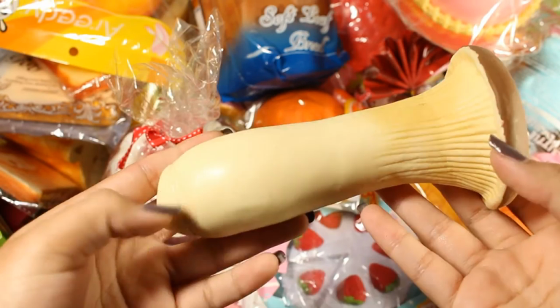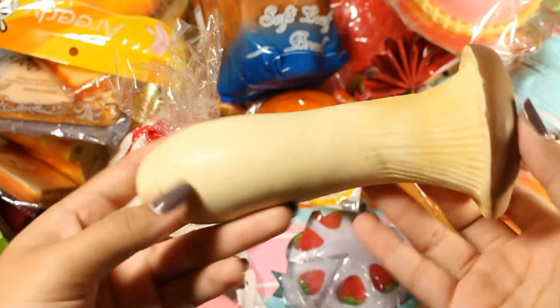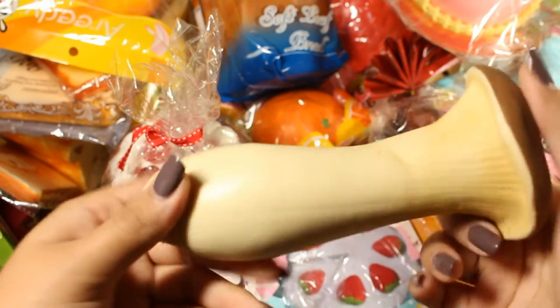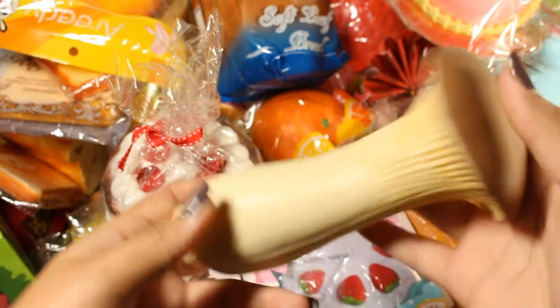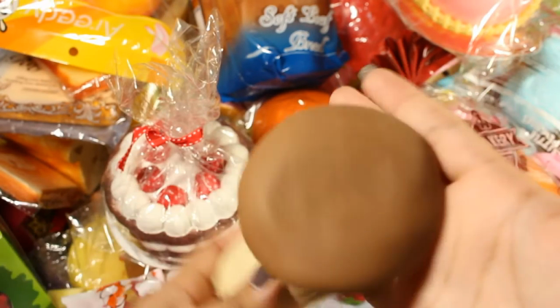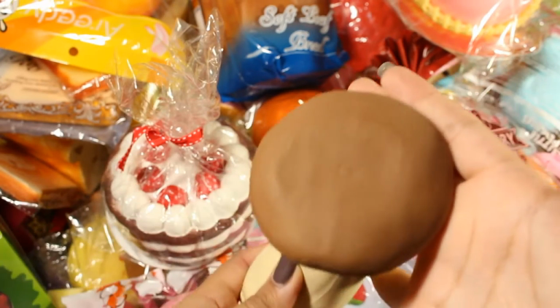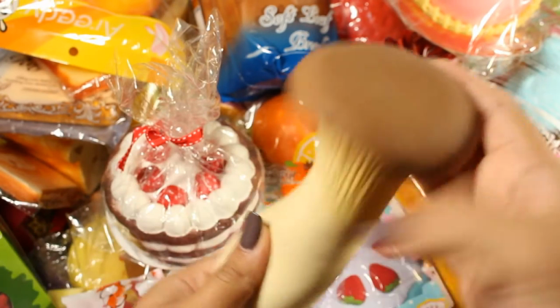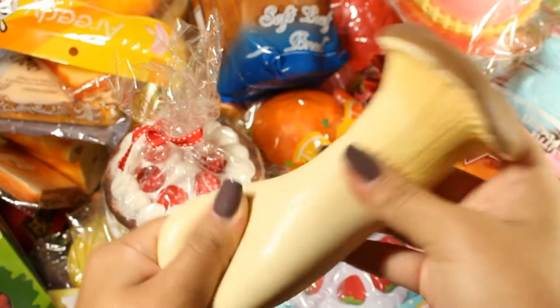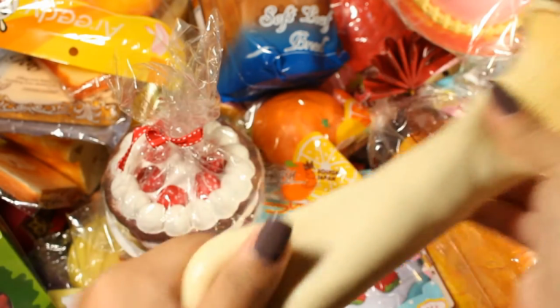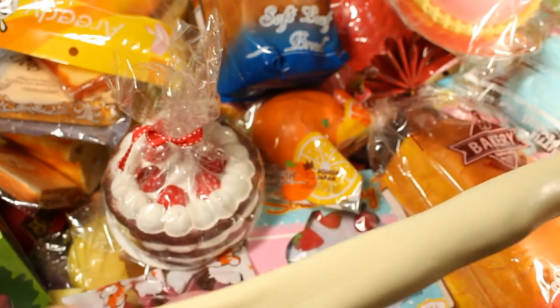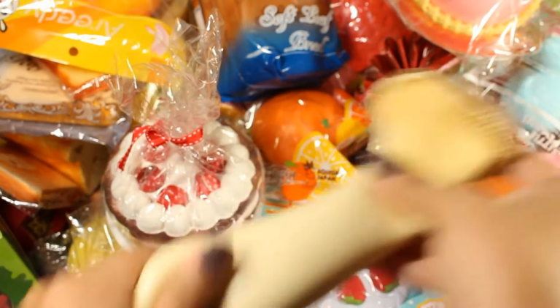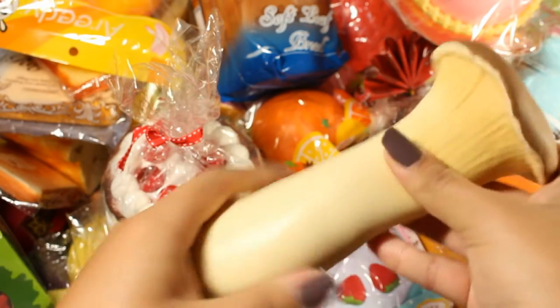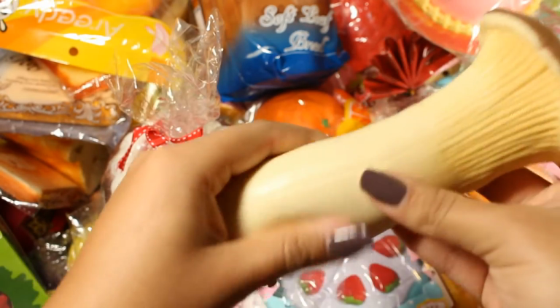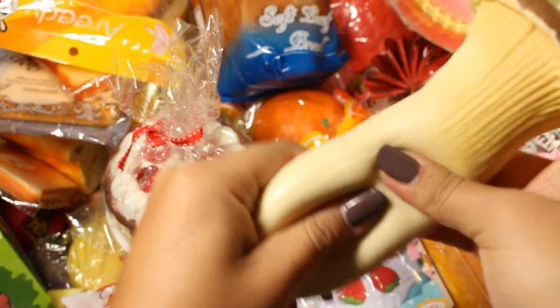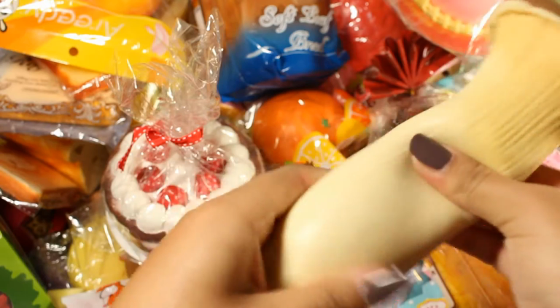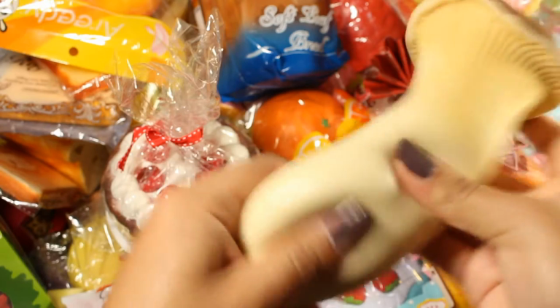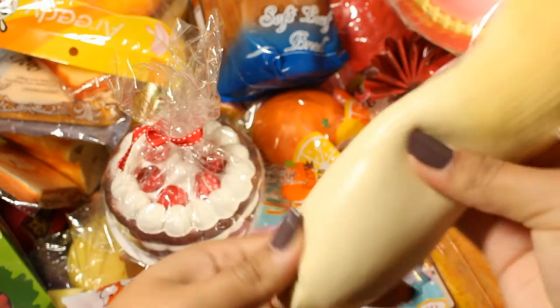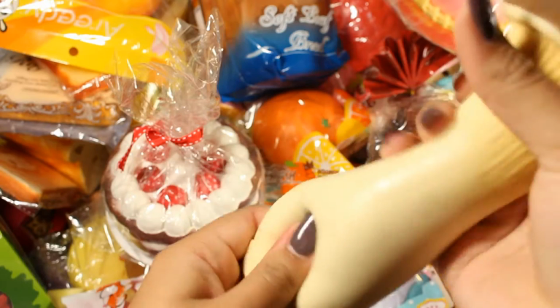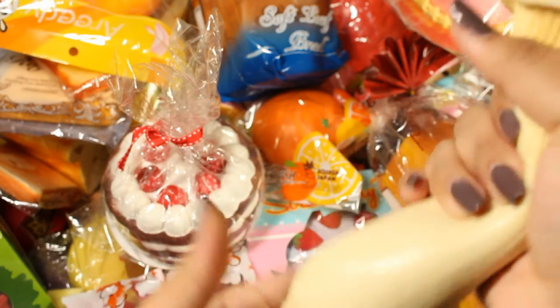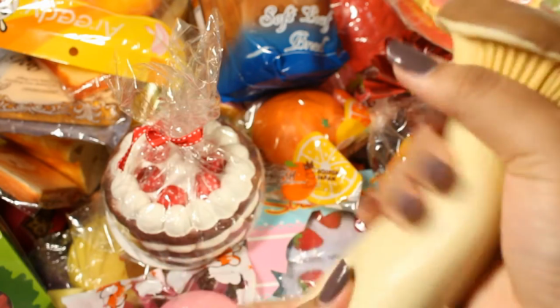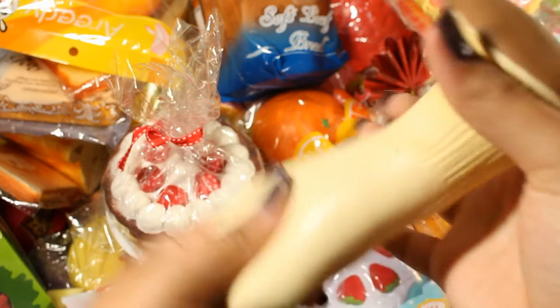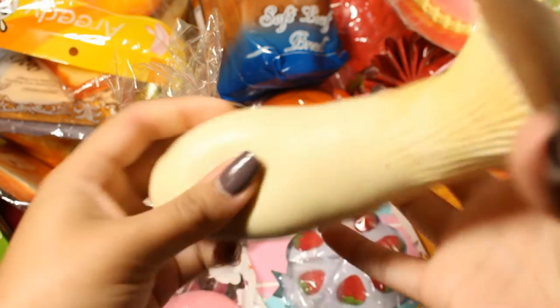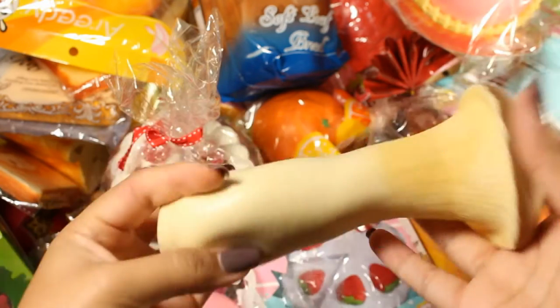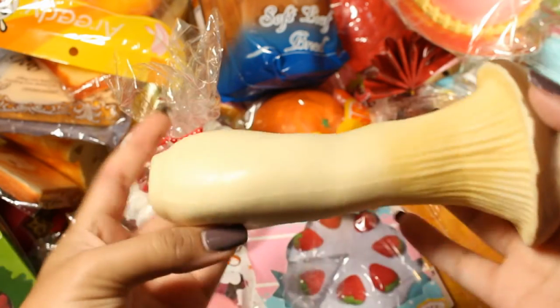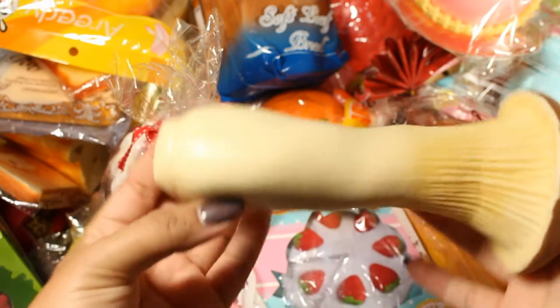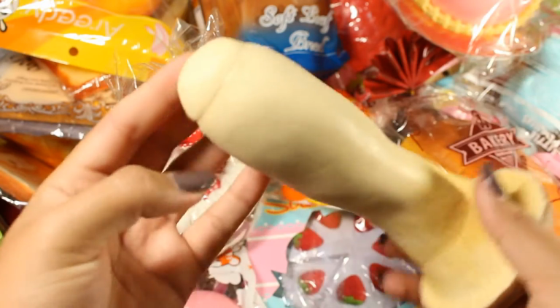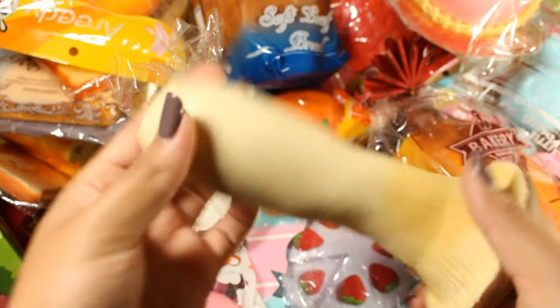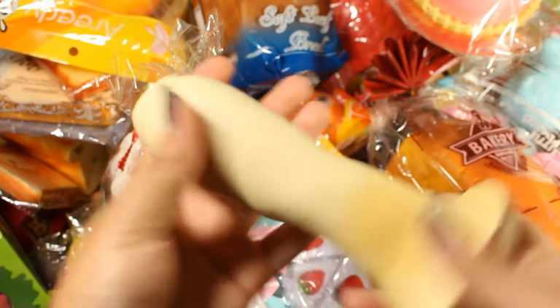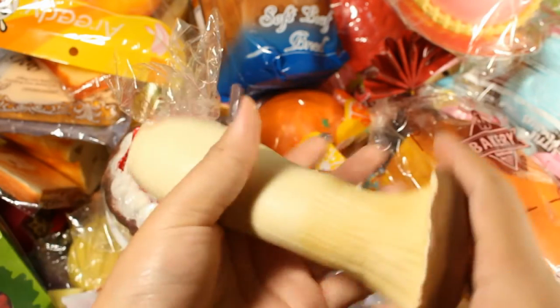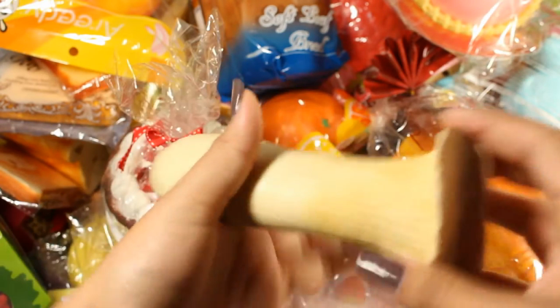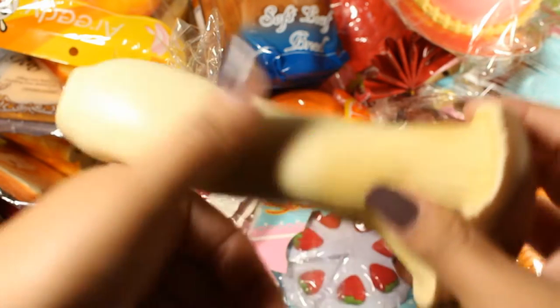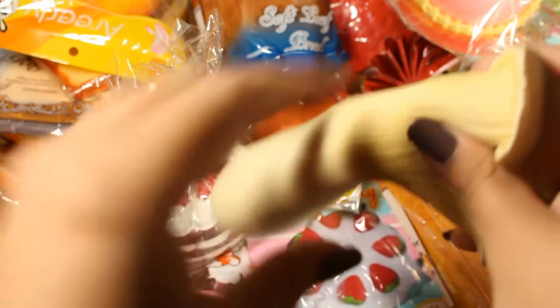Next is this mushroom squishy and it just has that sand stuff inside. I really want to cut this one open but at the same time it's funny.